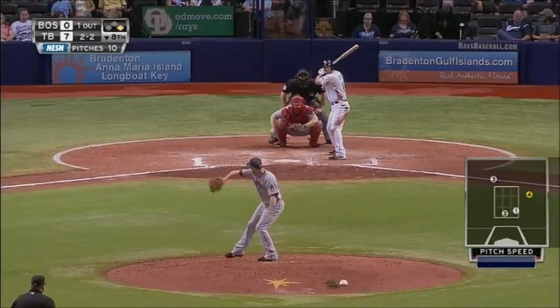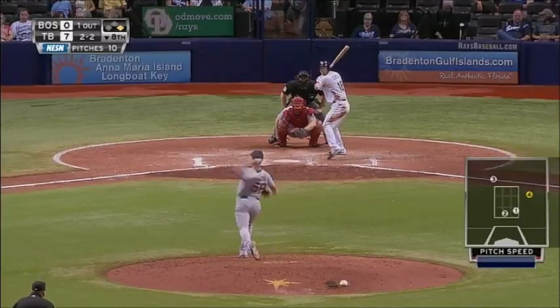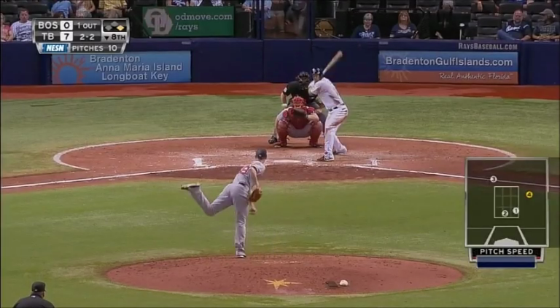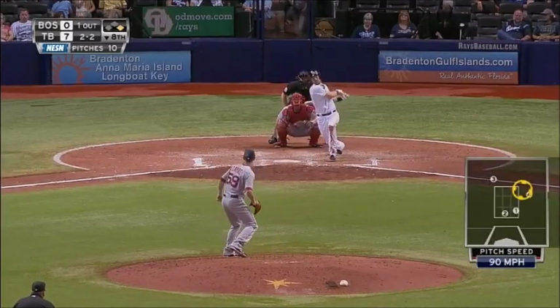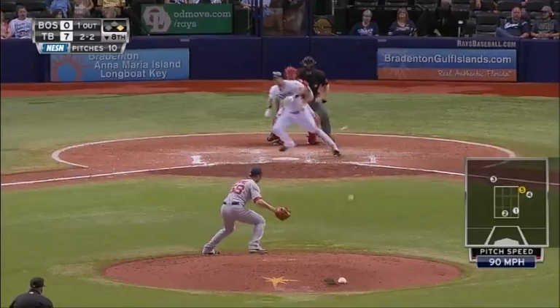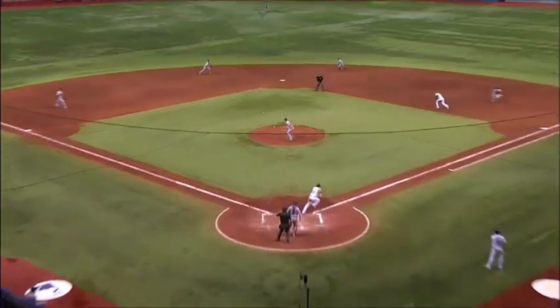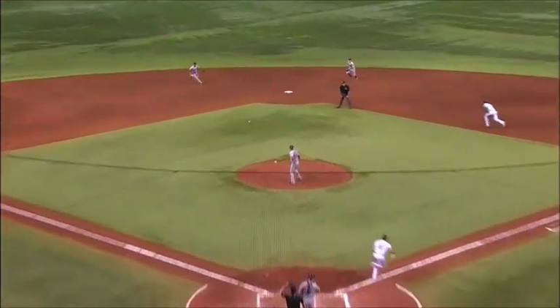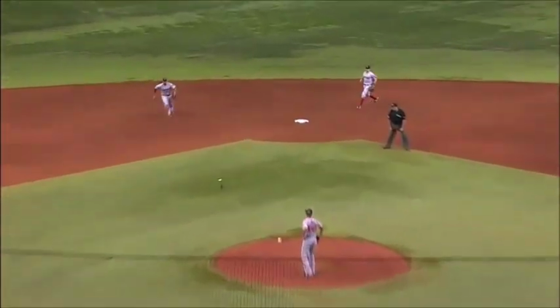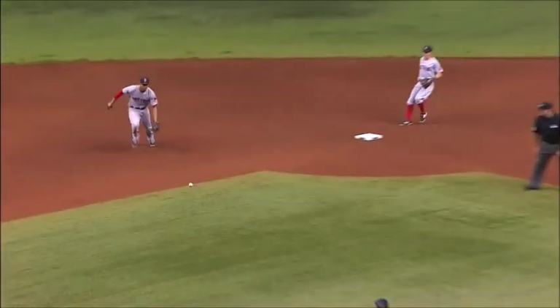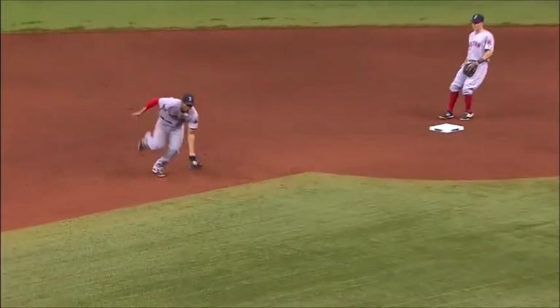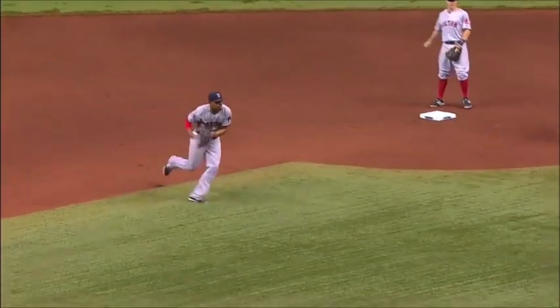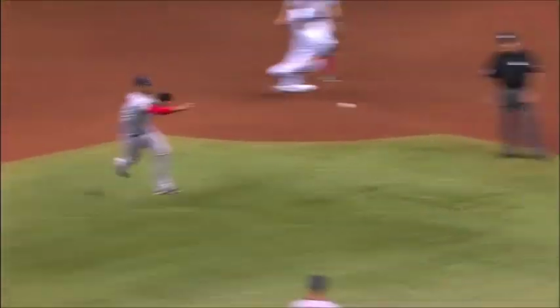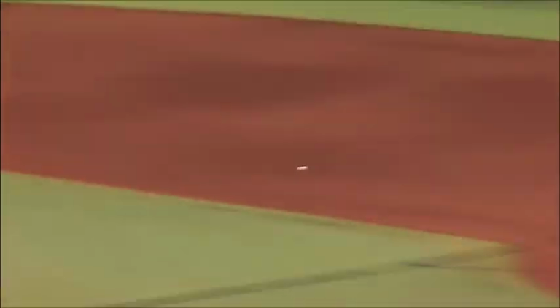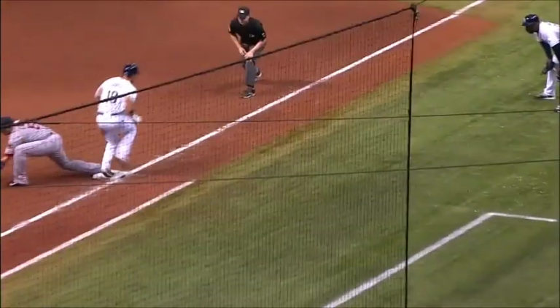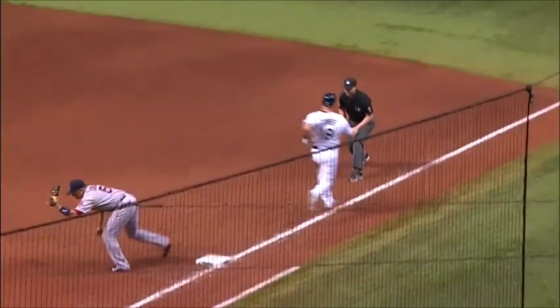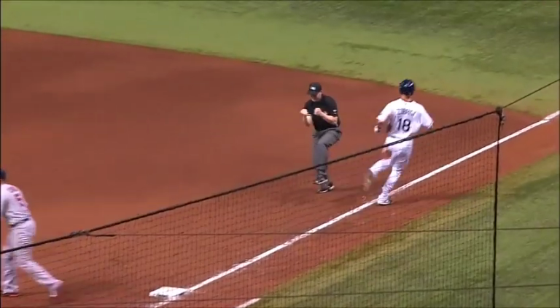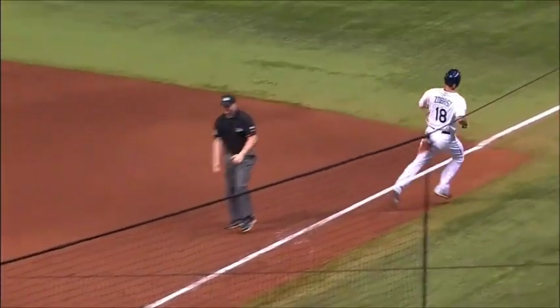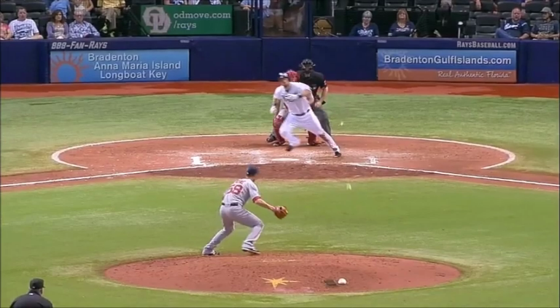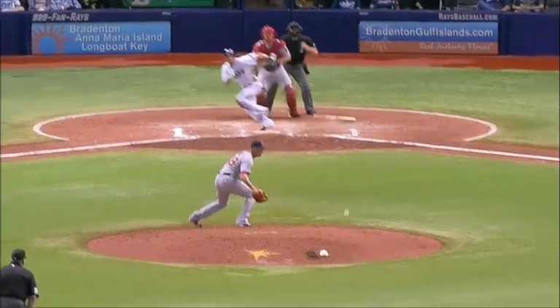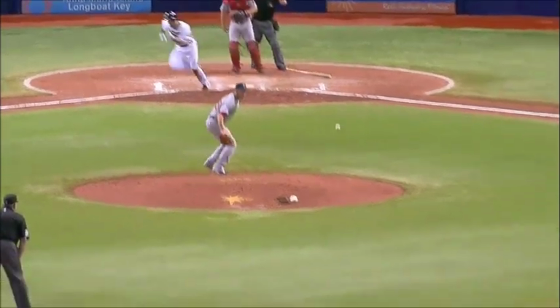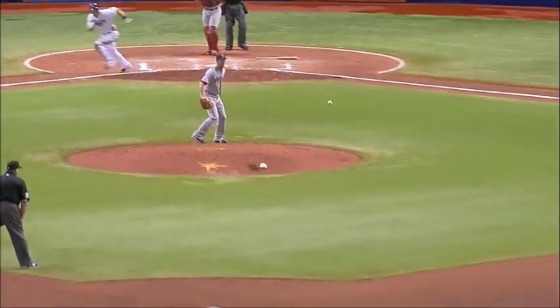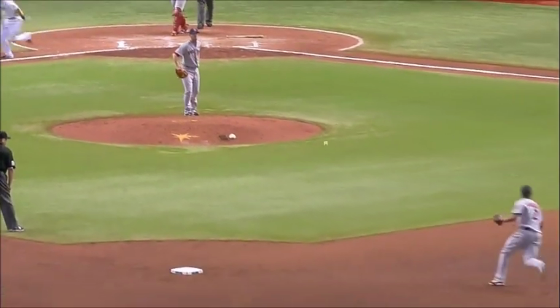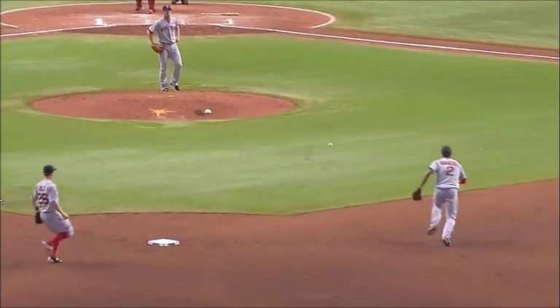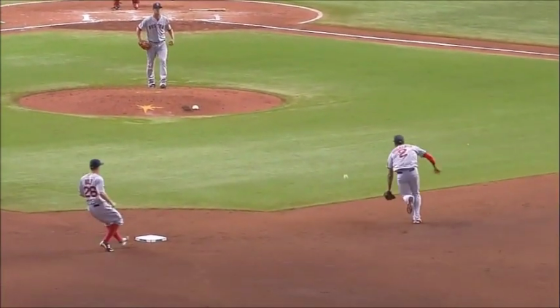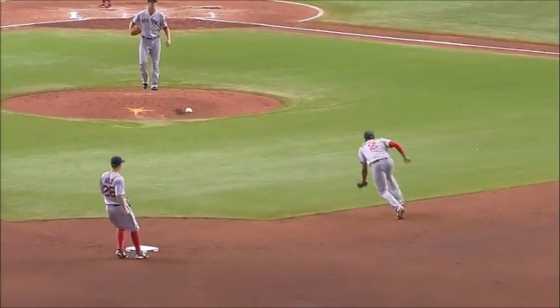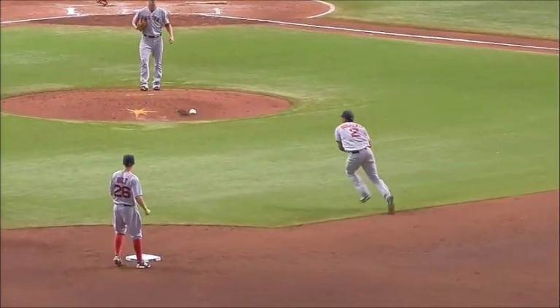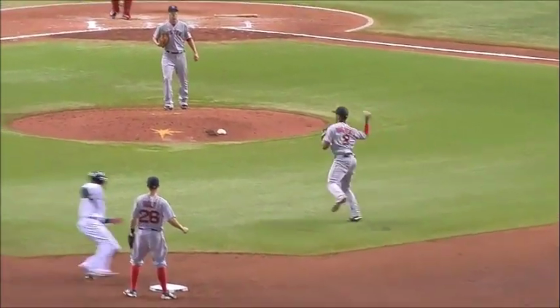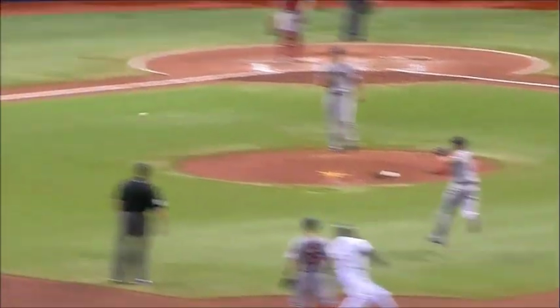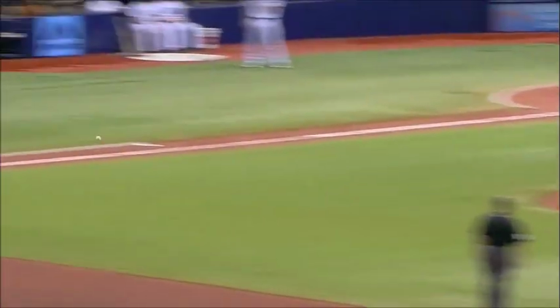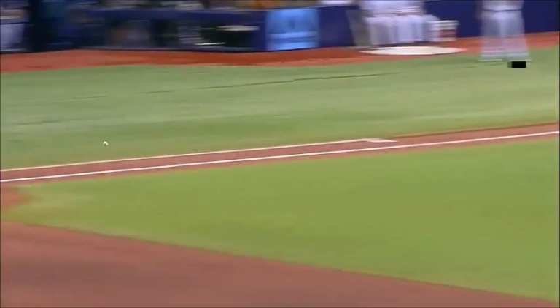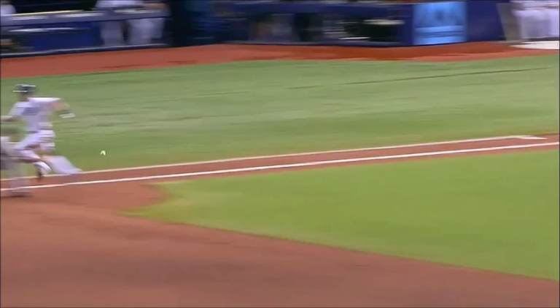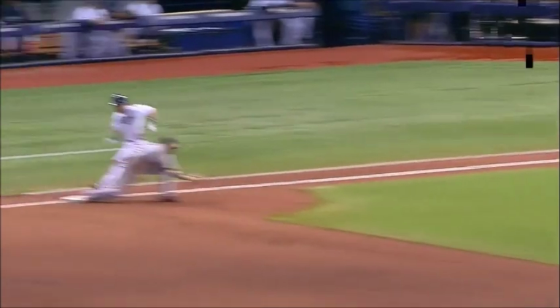Back across the mound, to short — Bogaerts is going to have to go to first in a hurry. He does get it there in time to retire Zobrist at first base. Kiermaier takes second with now two down in the inning.